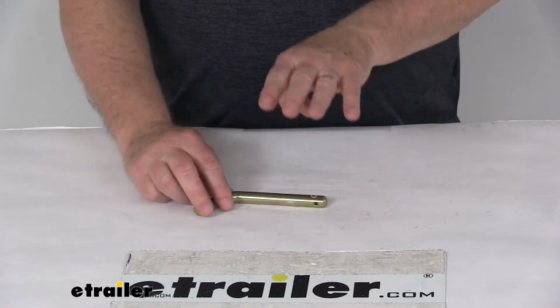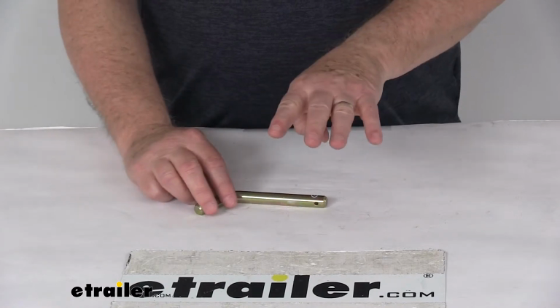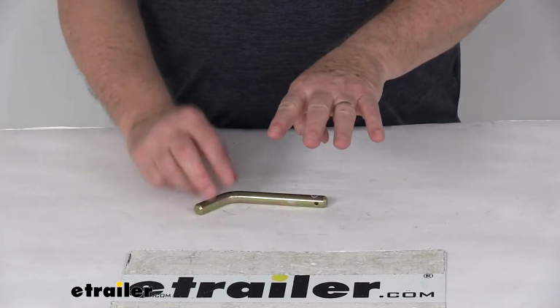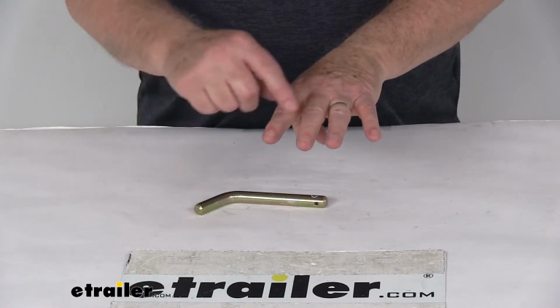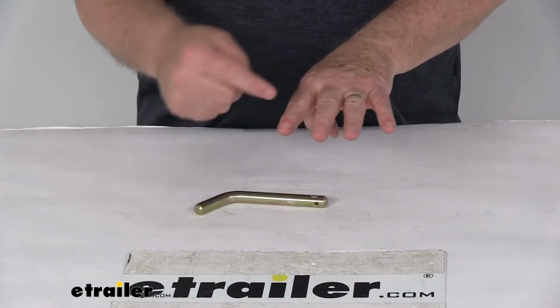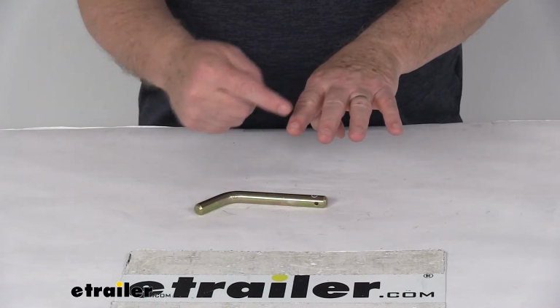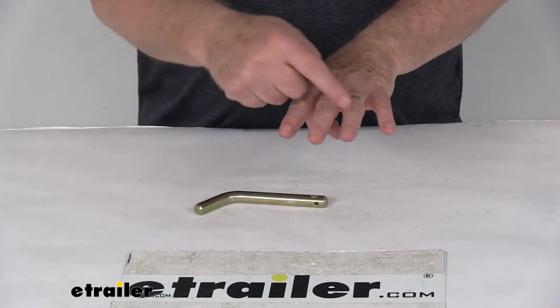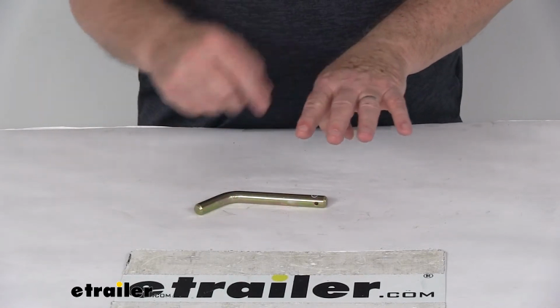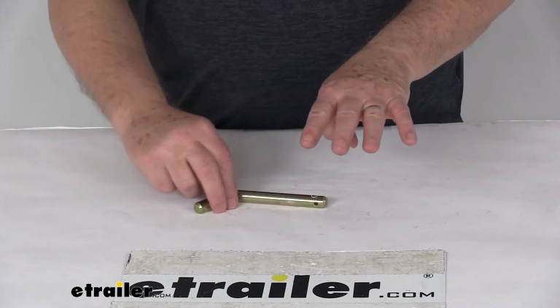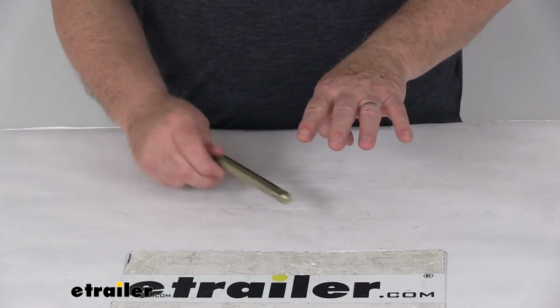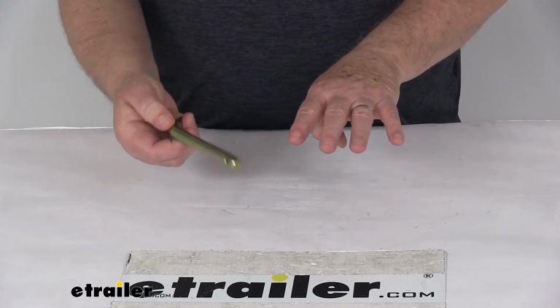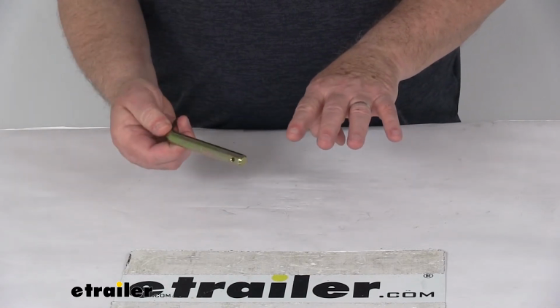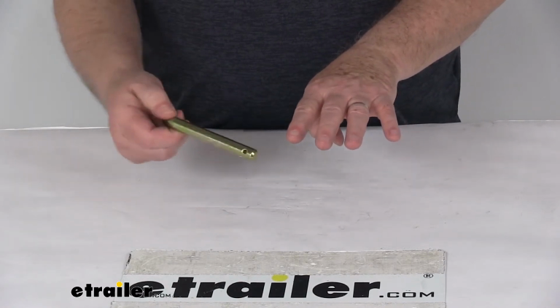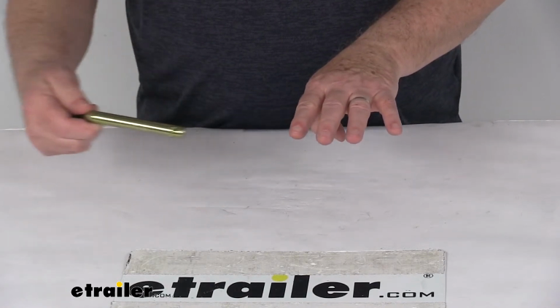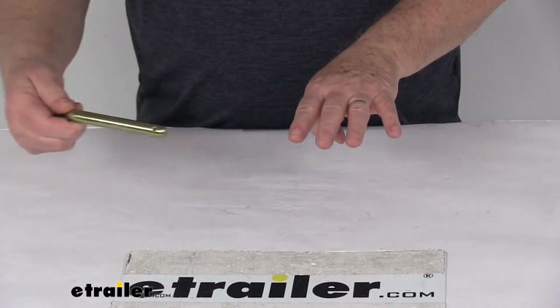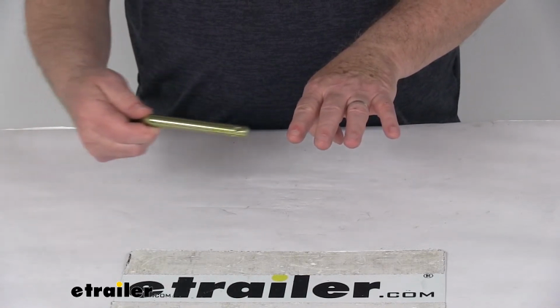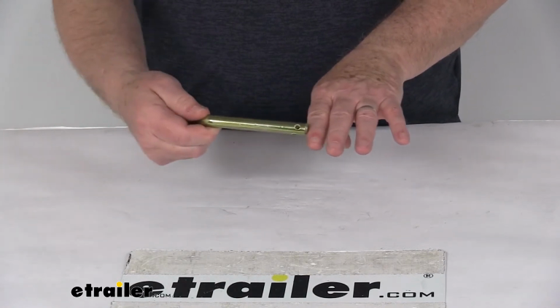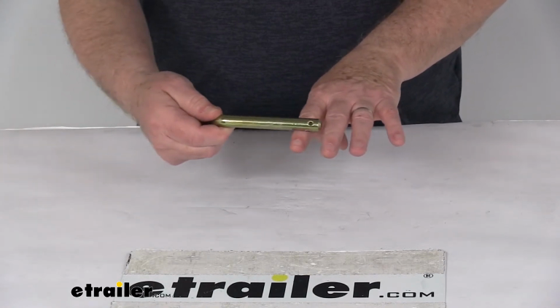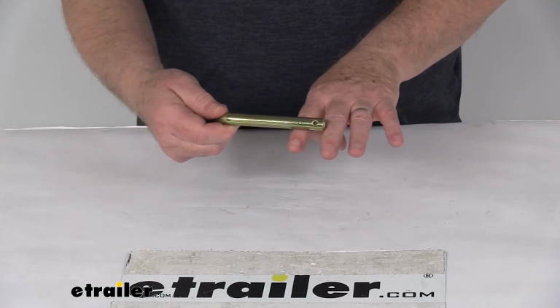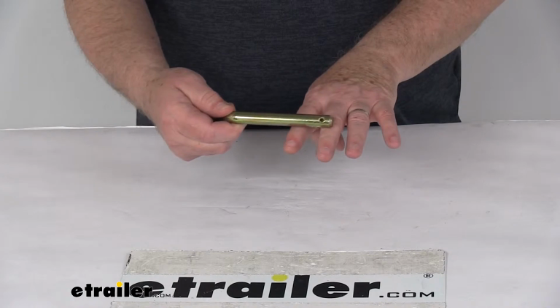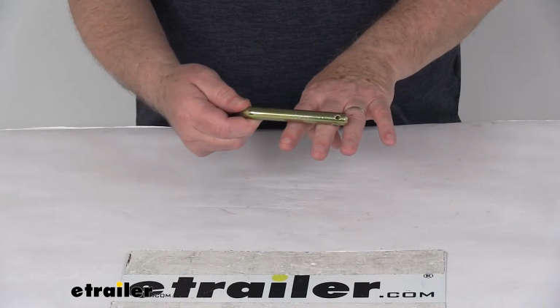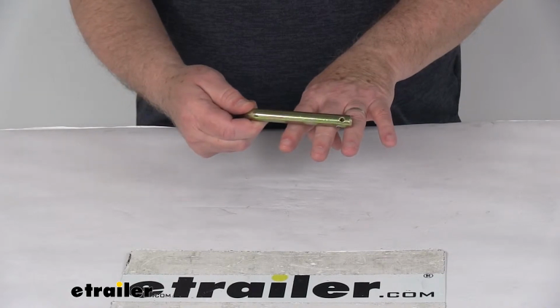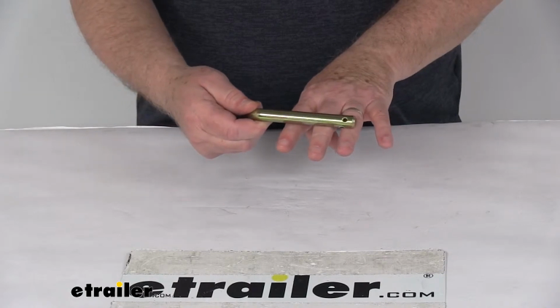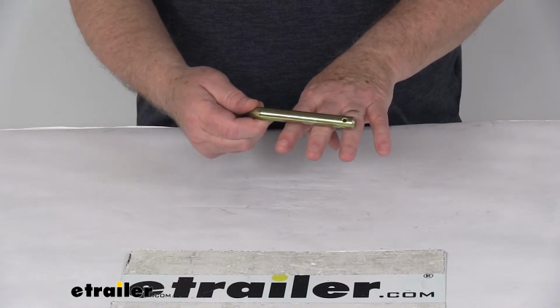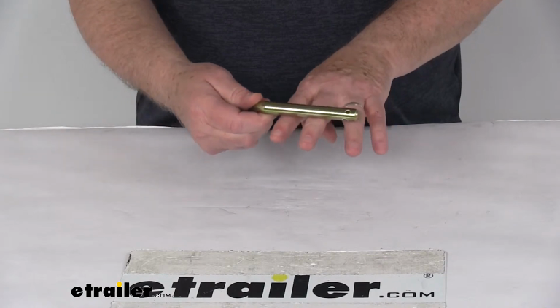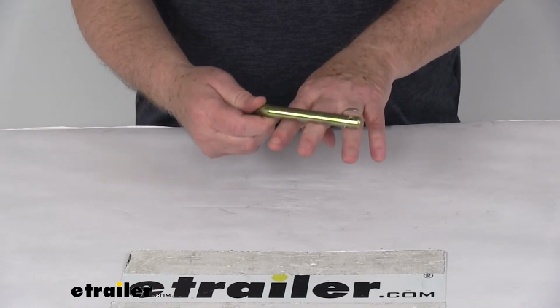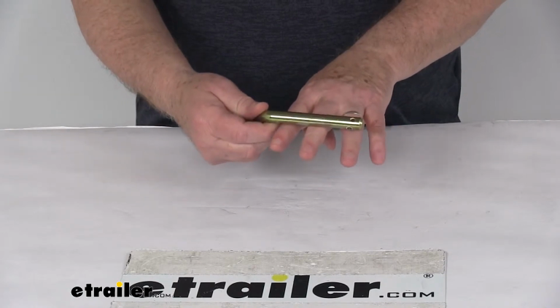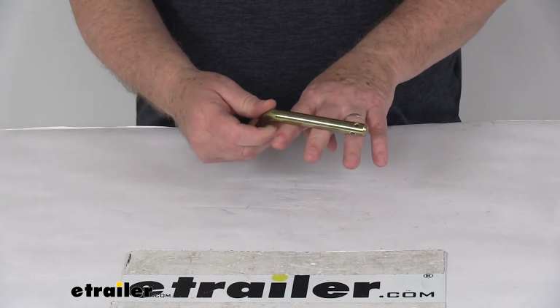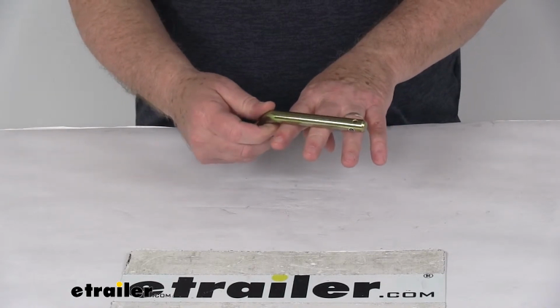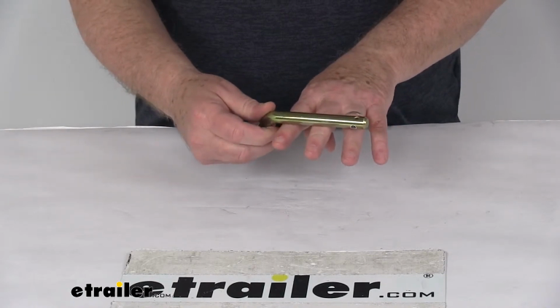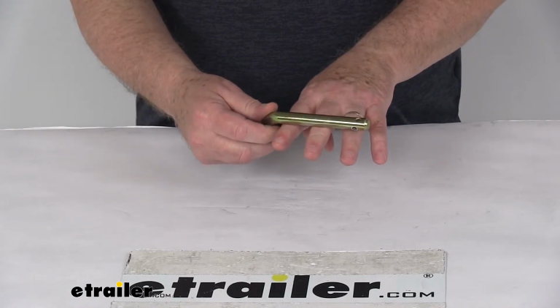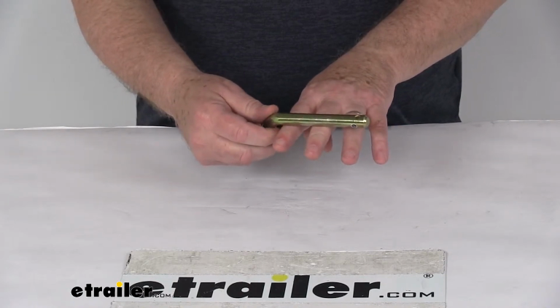Those three ears will have three holes in them, so basically this pin will slide through those three ears of the adapter, and it holds the adapter to the base plate.